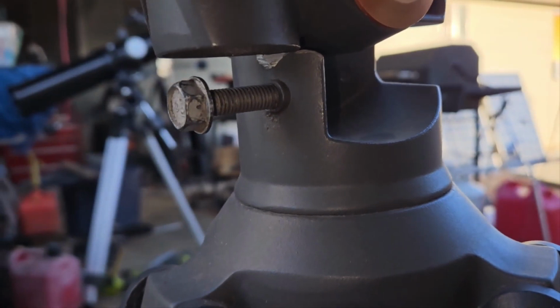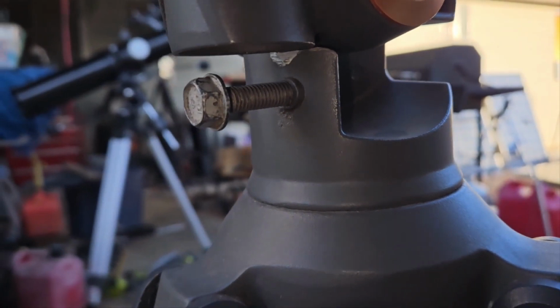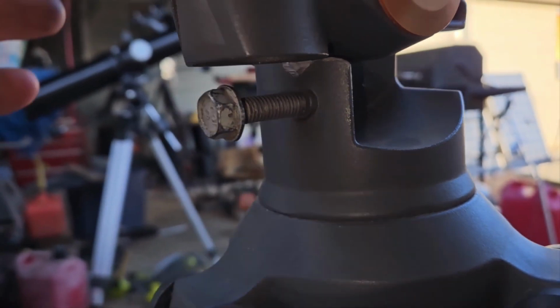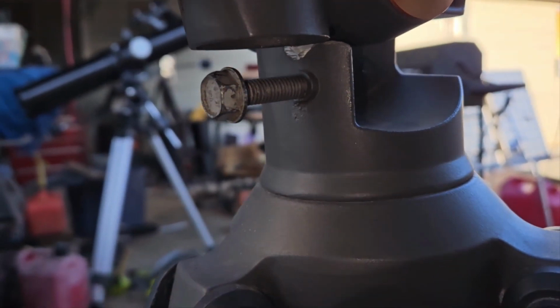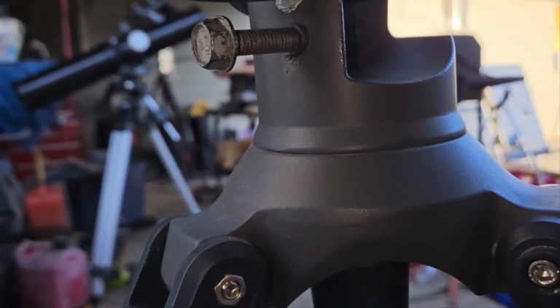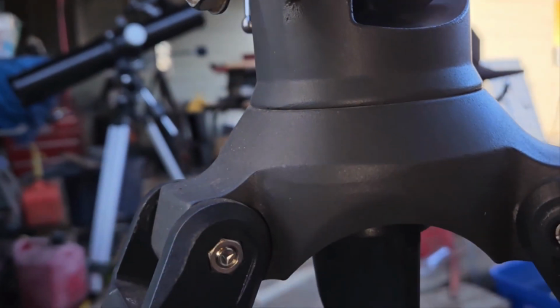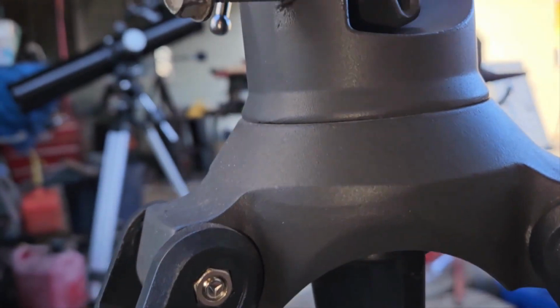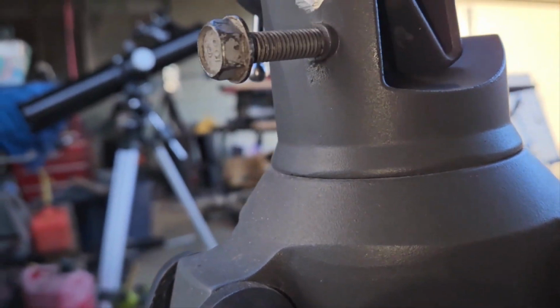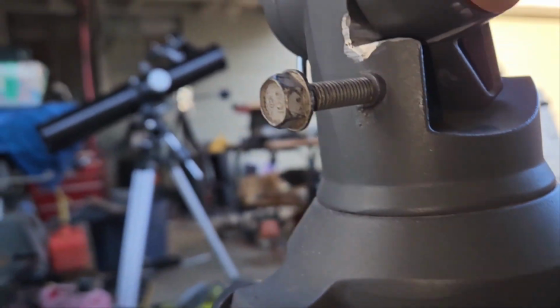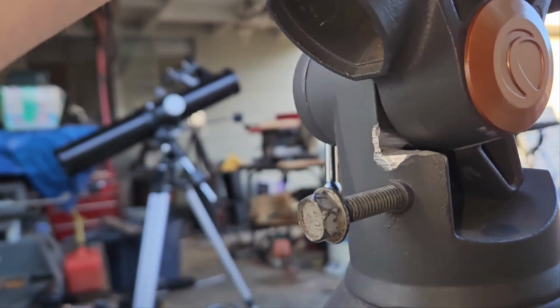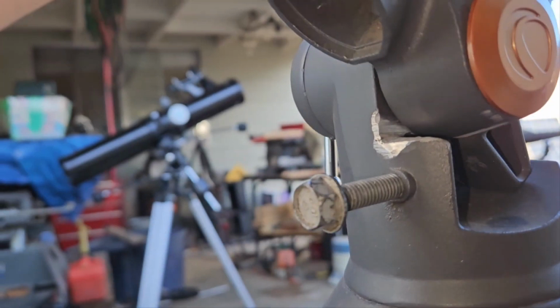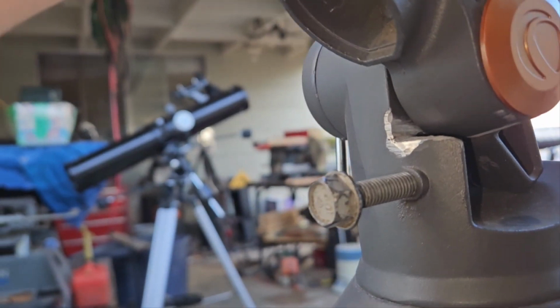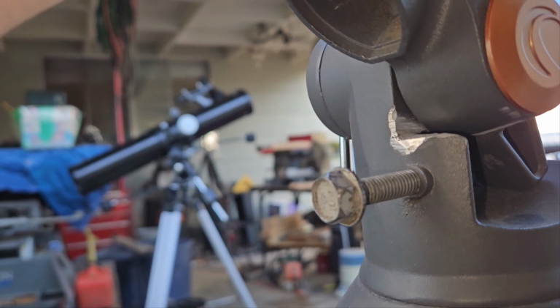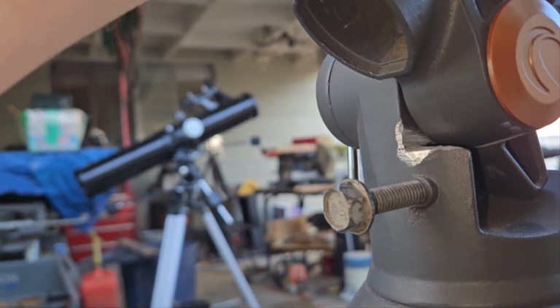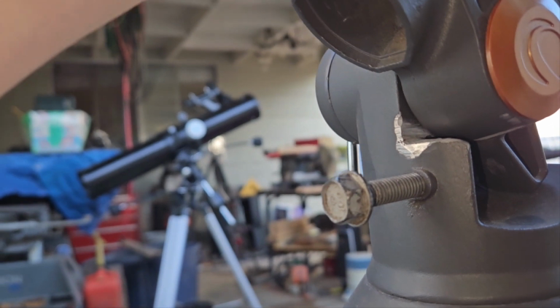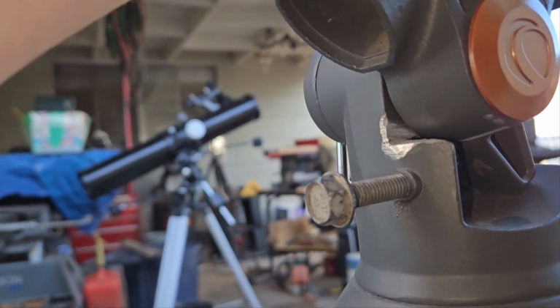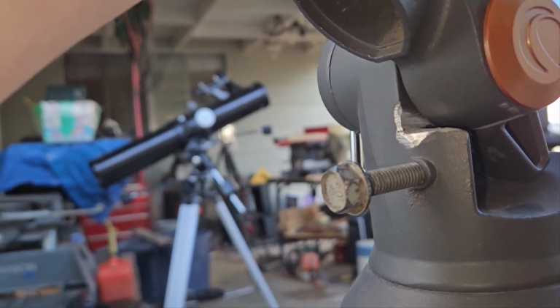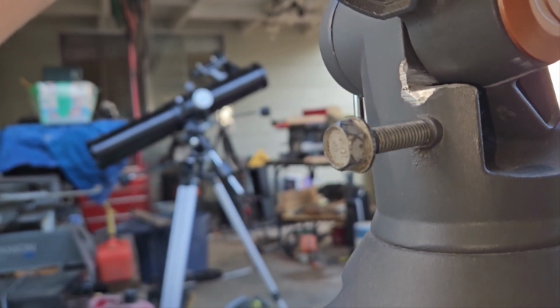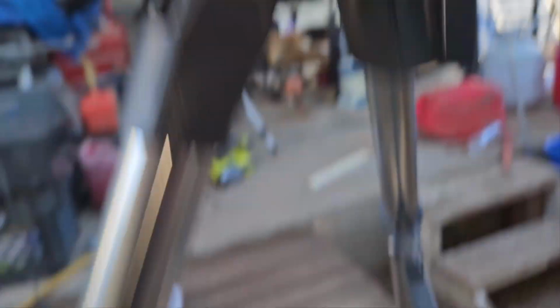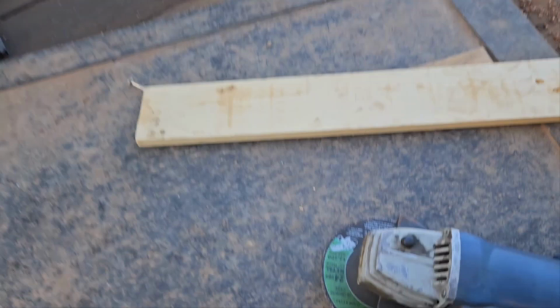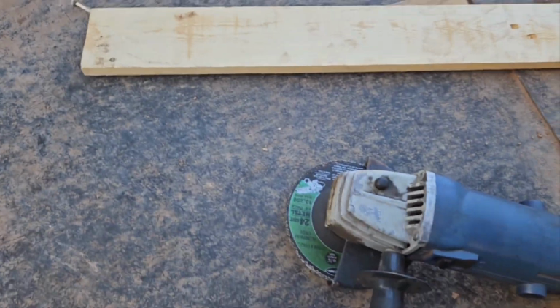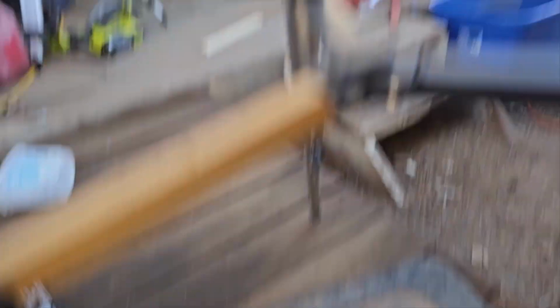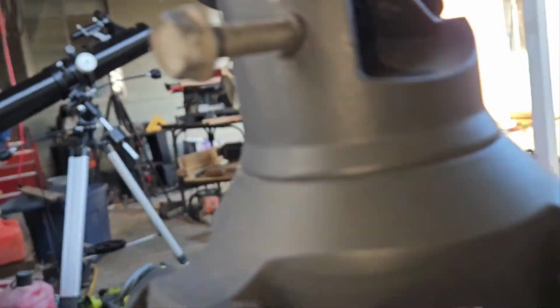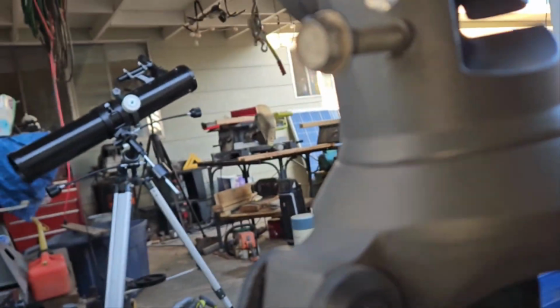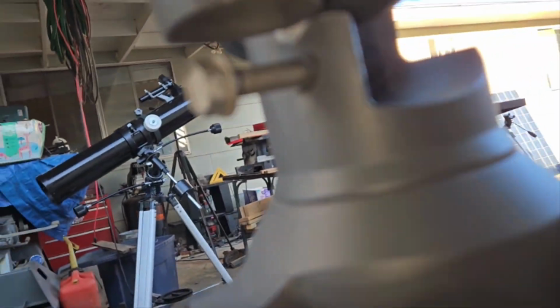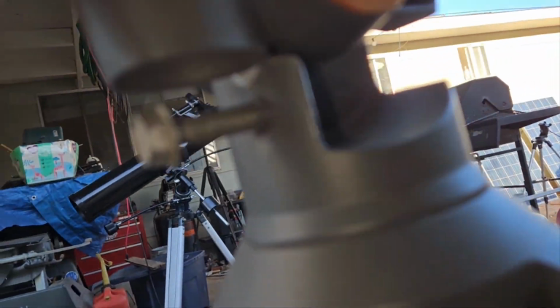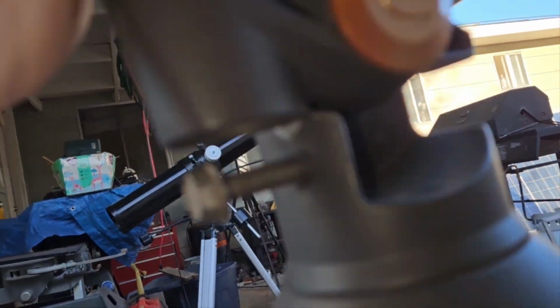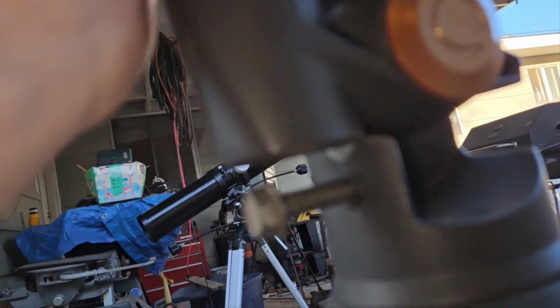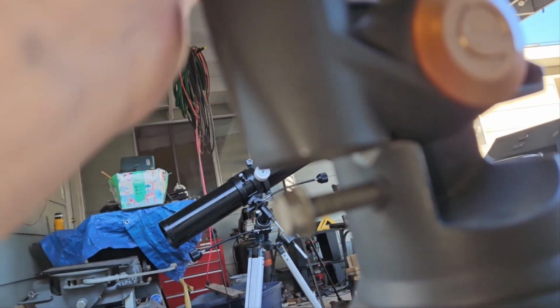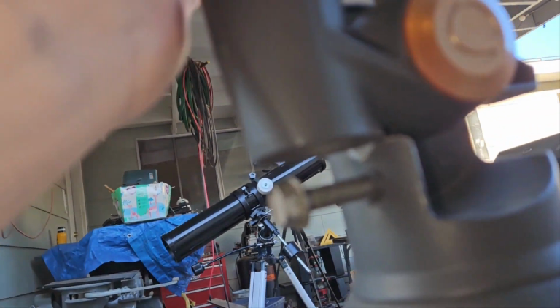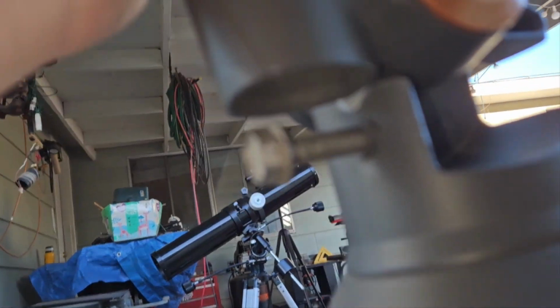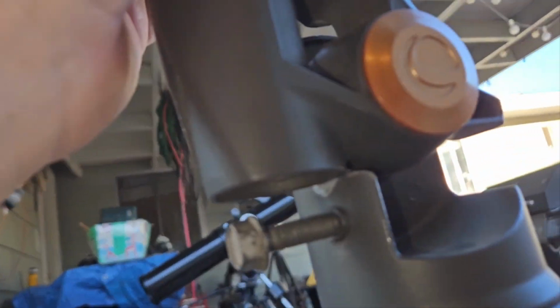This has got to be one of the worst mounts I've ever seen. What I did was I modified this — I ground it in the corner with a grinder to clear it, so that this piece can sit here.